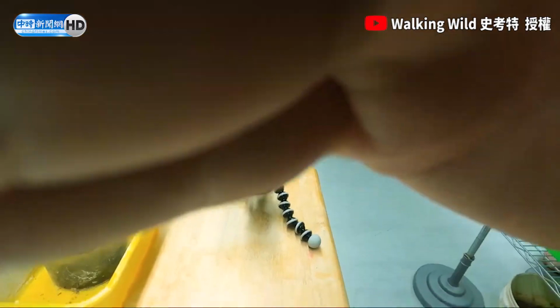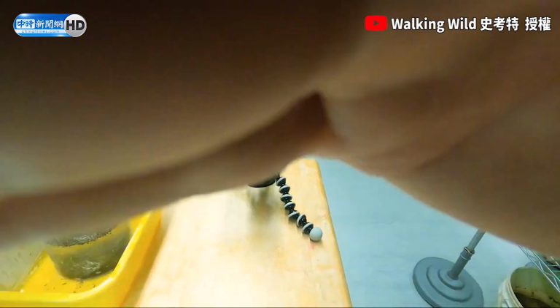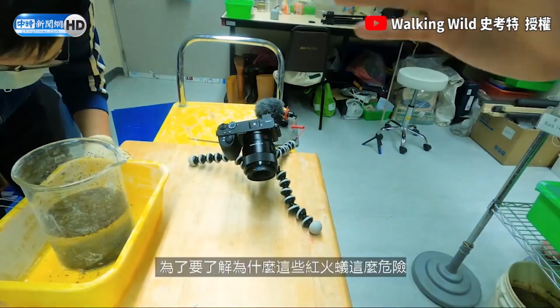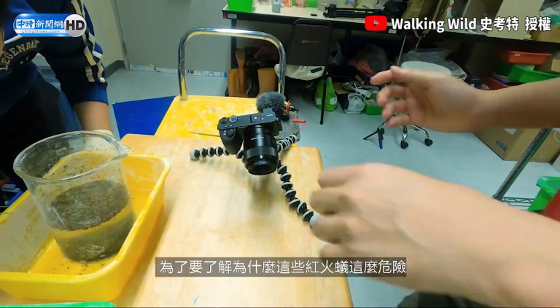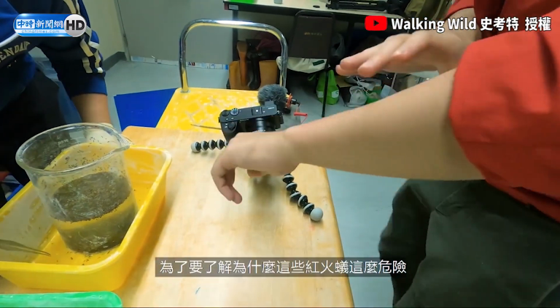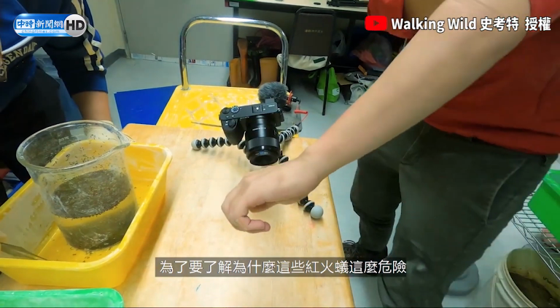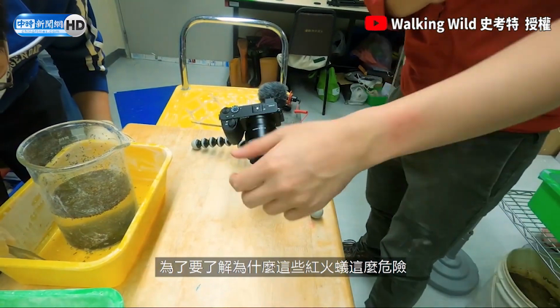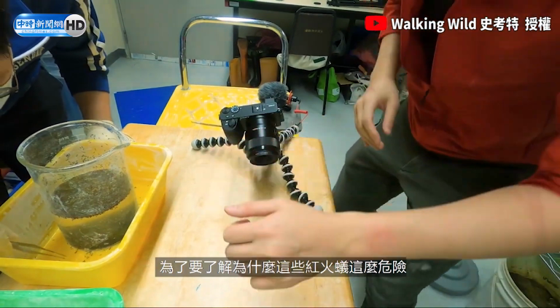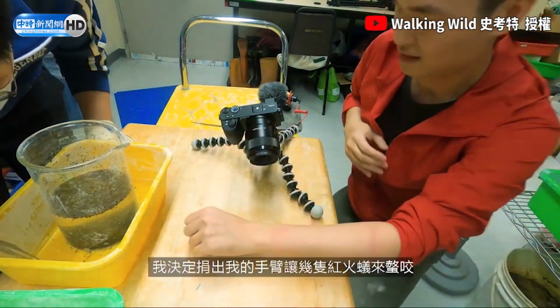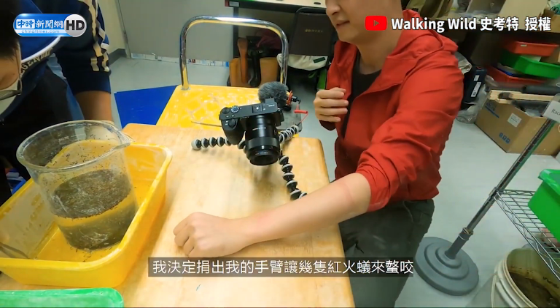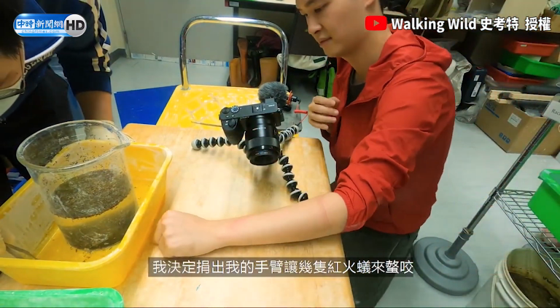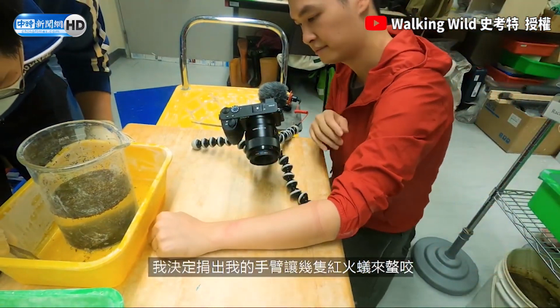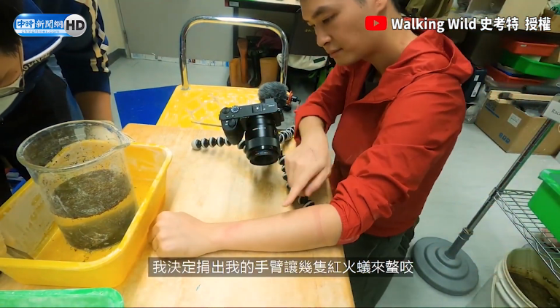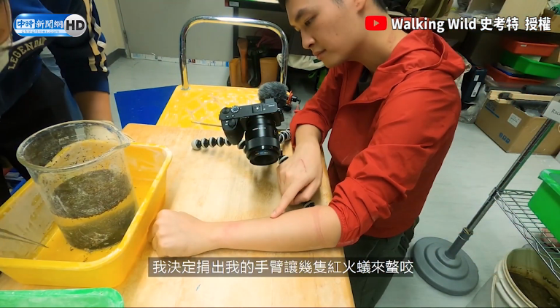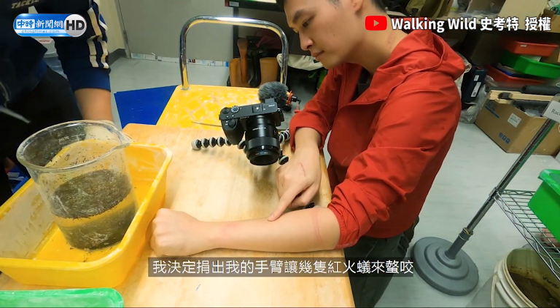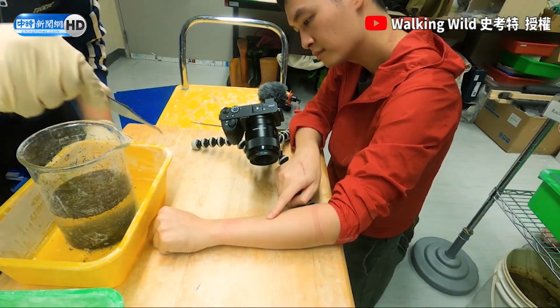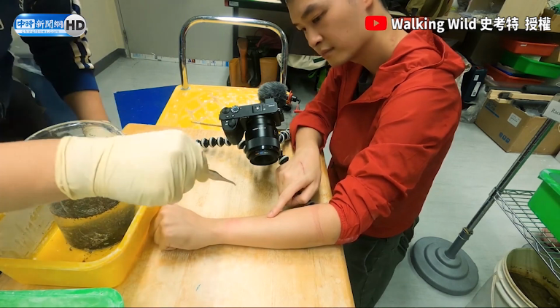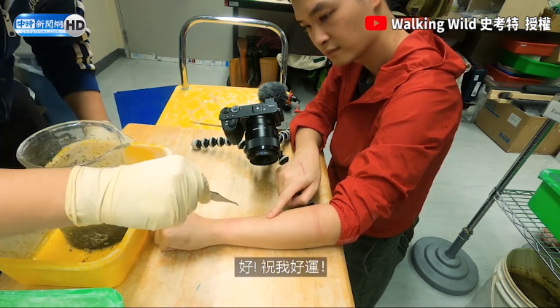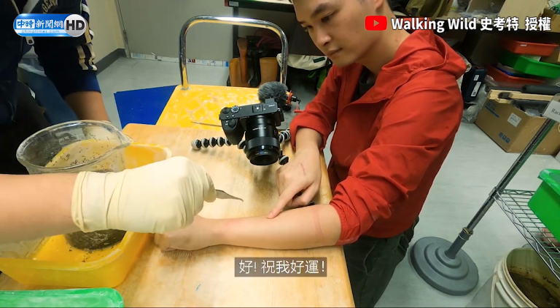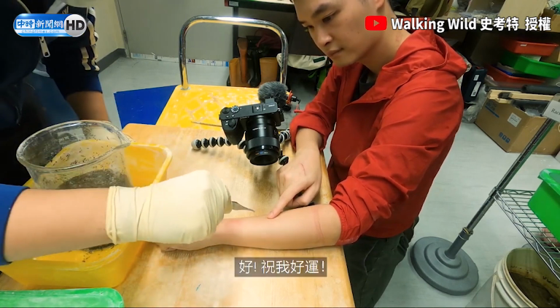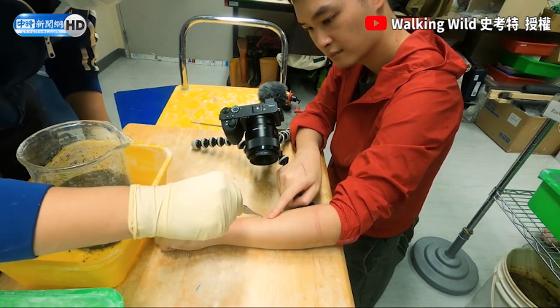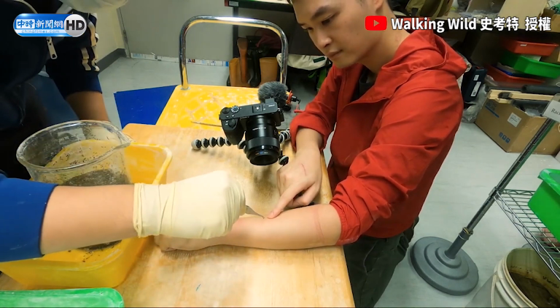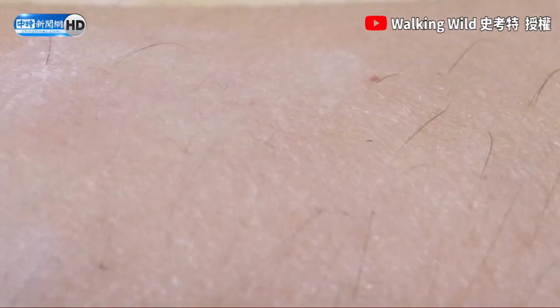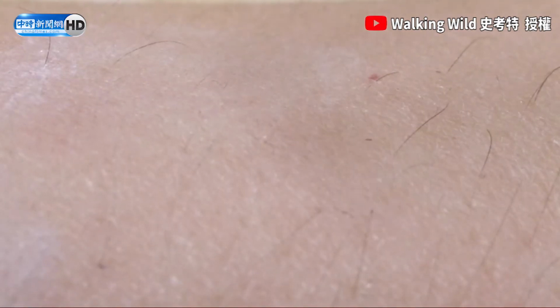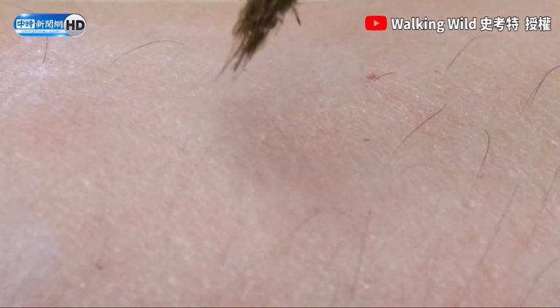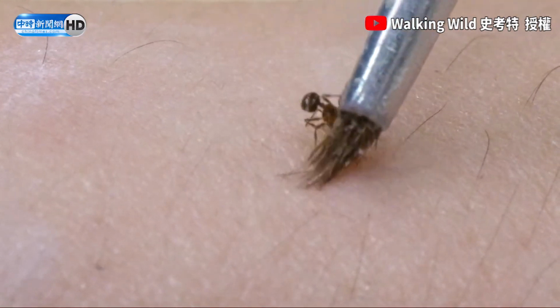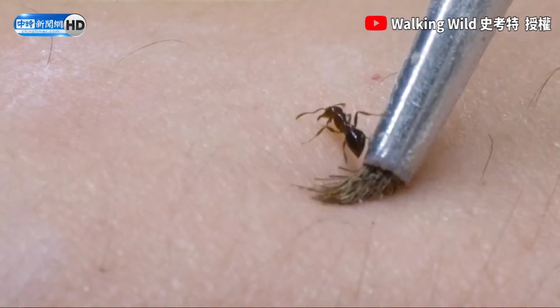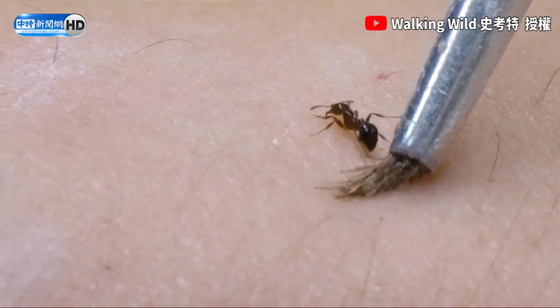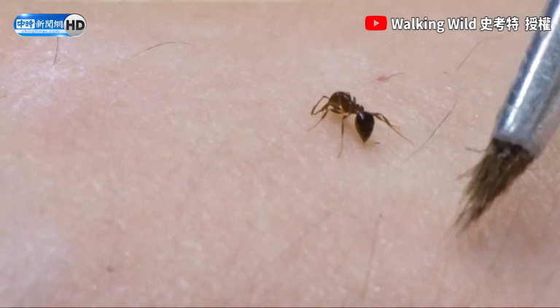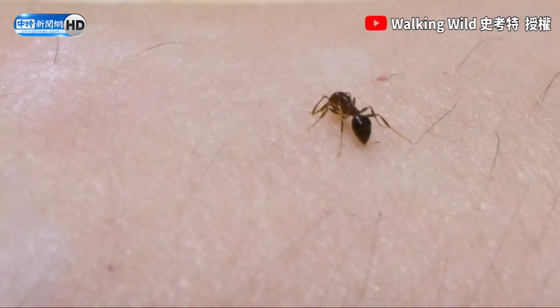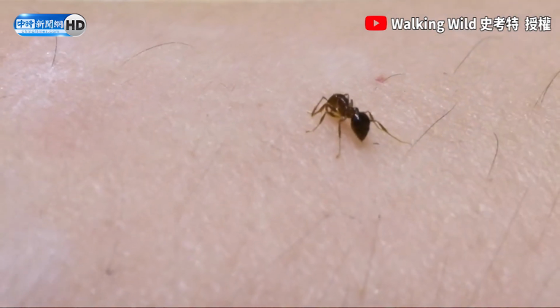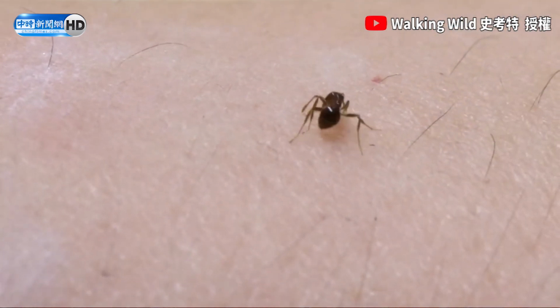To truly understand just how these ants have caused so much damage, I've decided to let a couple of fire ants sting my arm. Alright, wish me luck. It looks like there is a place where they can bite — and there is.